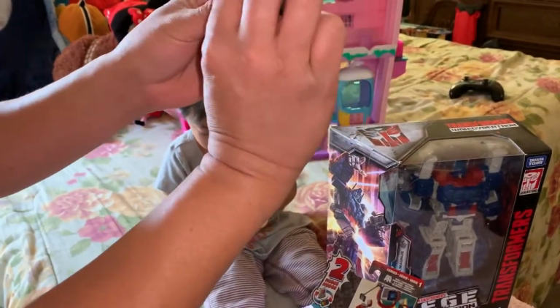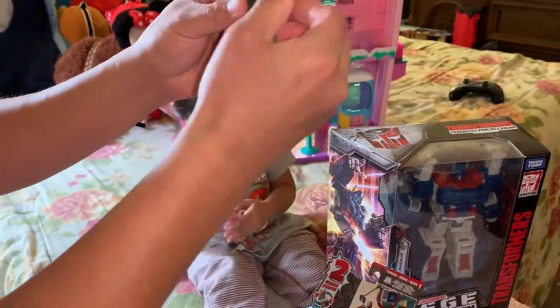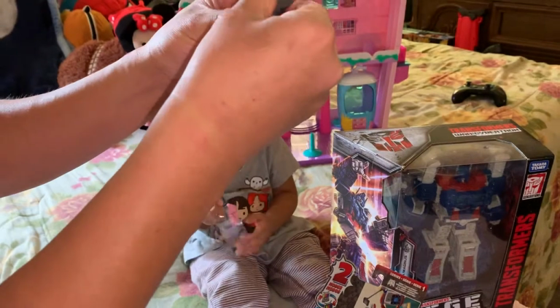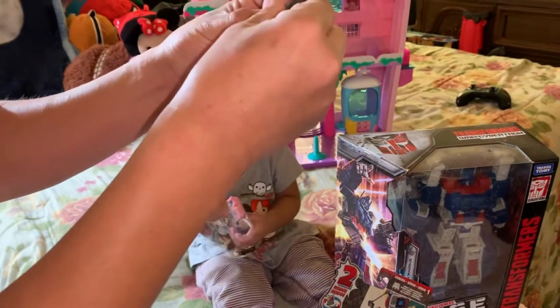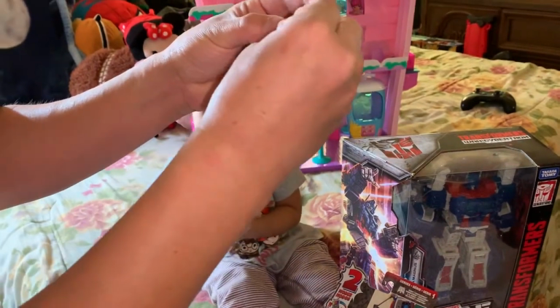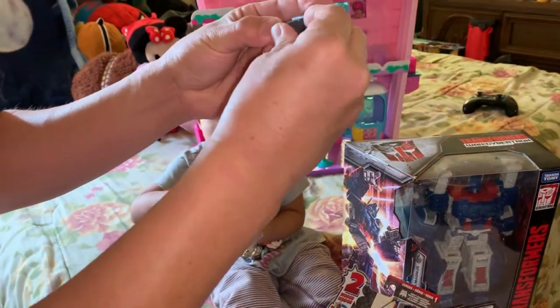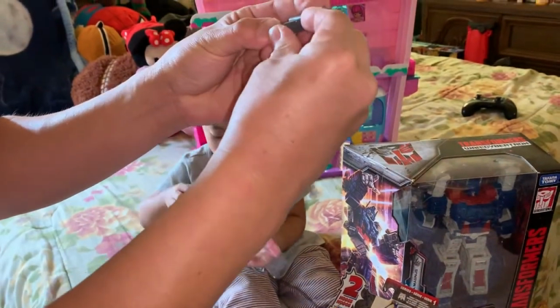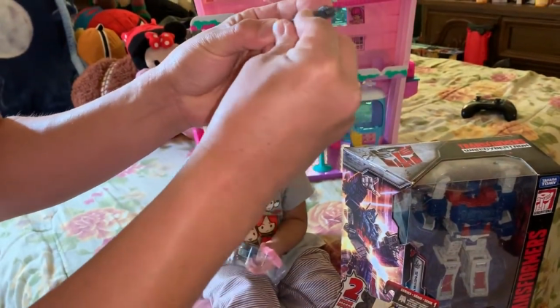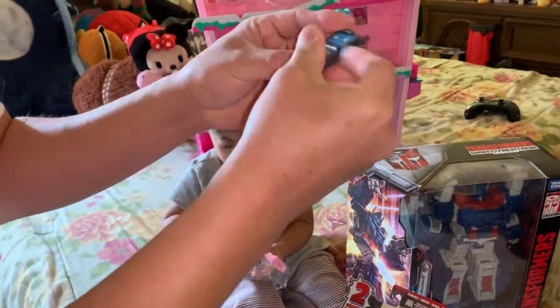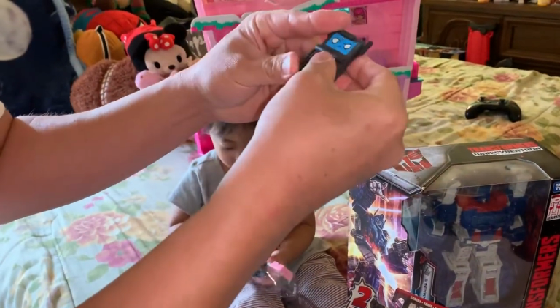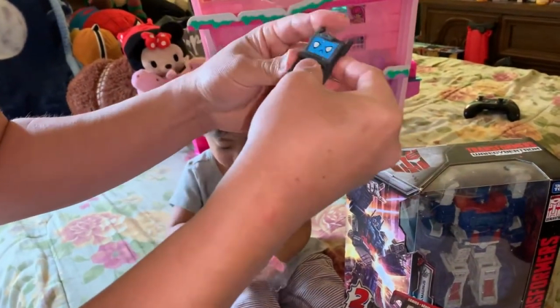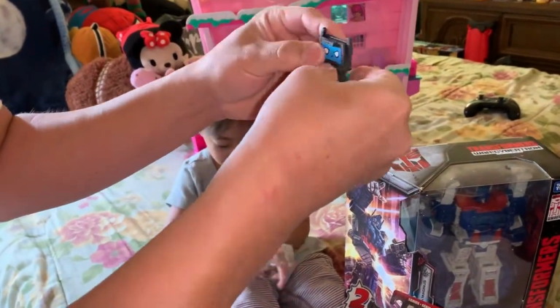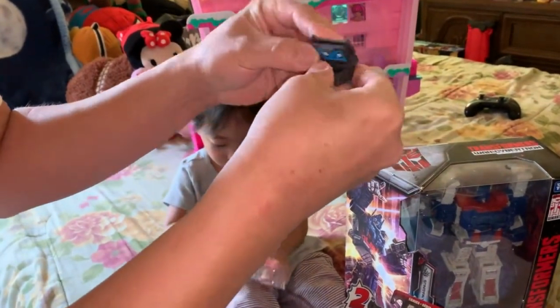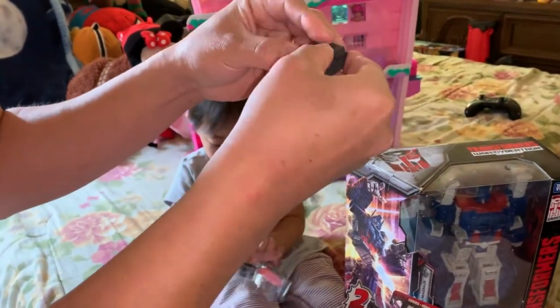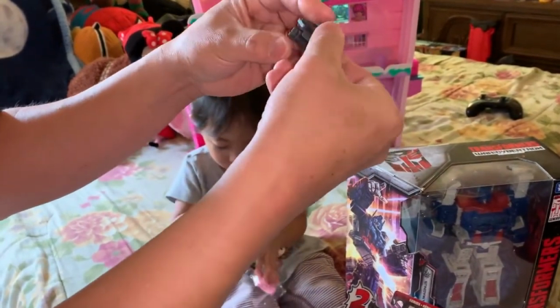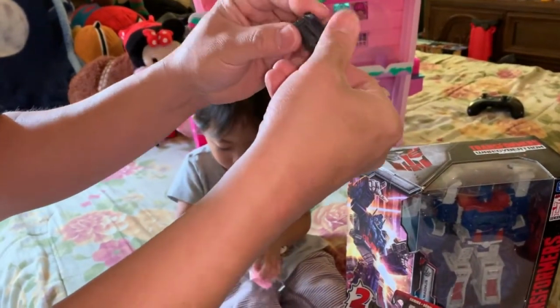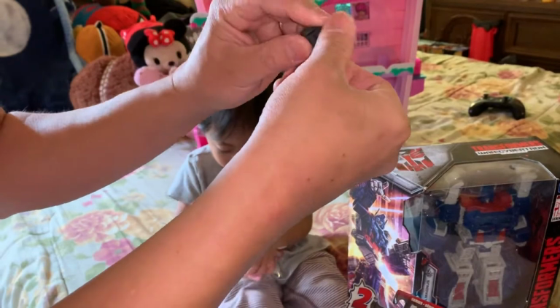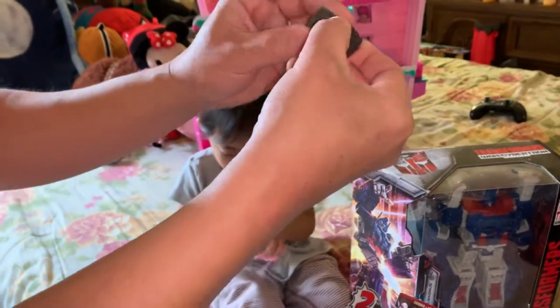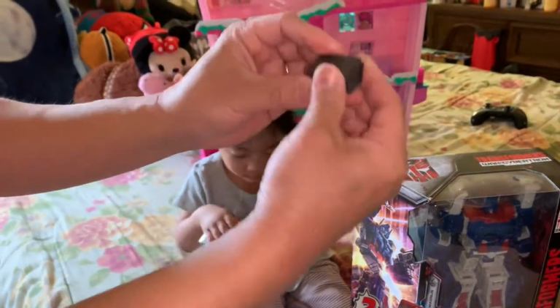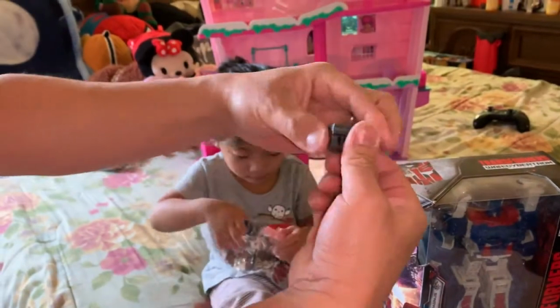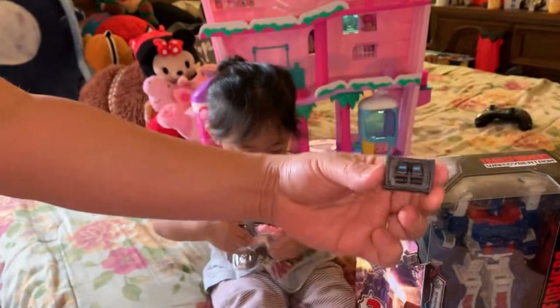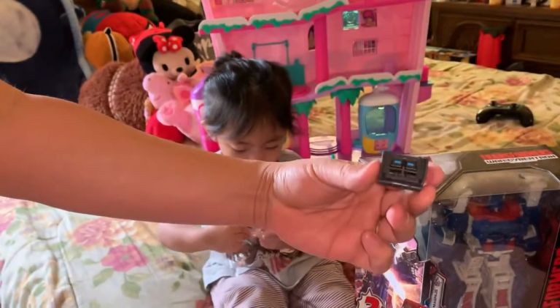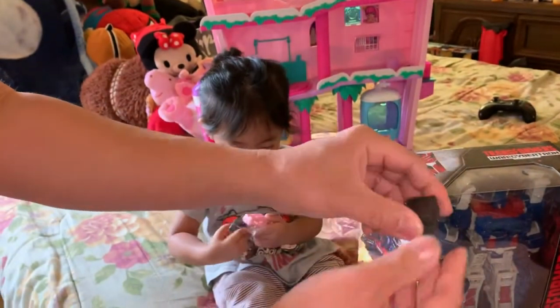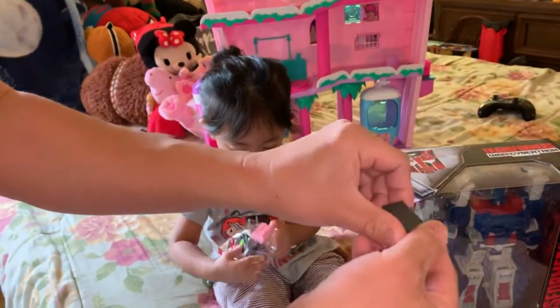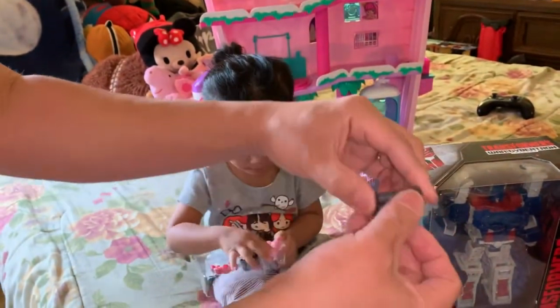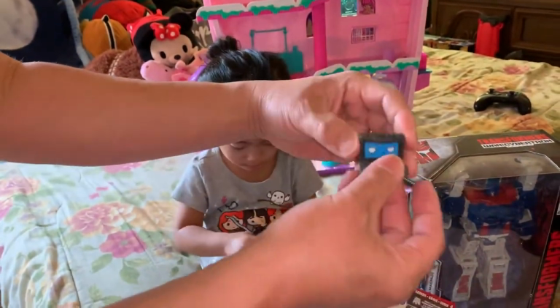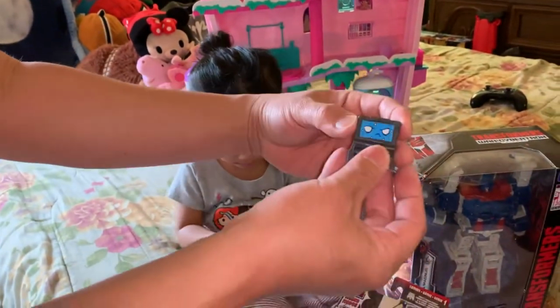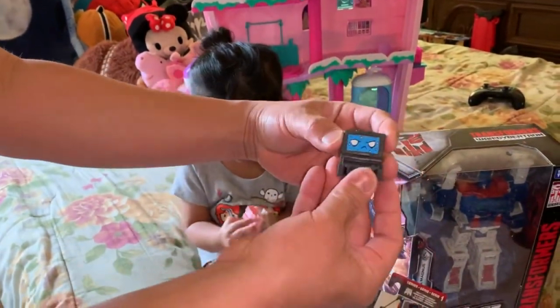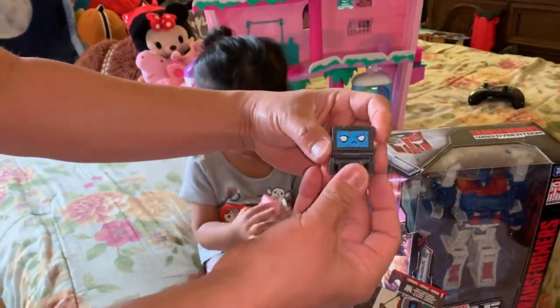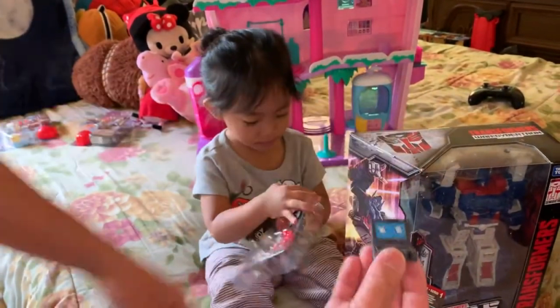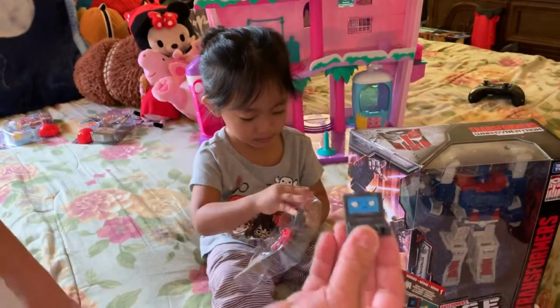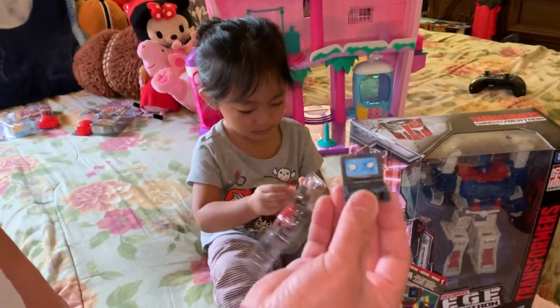I think it goes in like that. Oh look, it's a closed laptop now — see that? Close laptop, open it up. Yay! I'm a workable laptop!